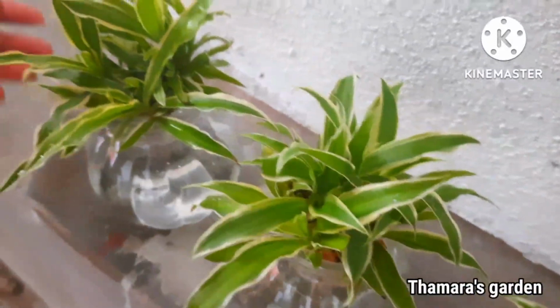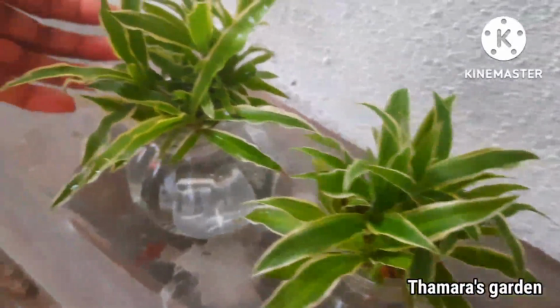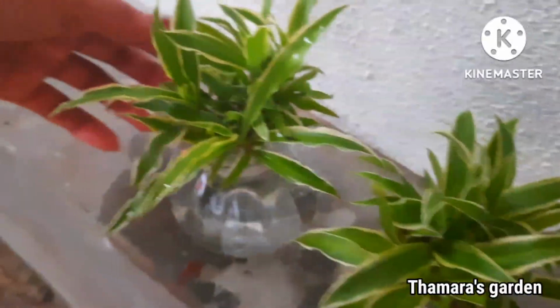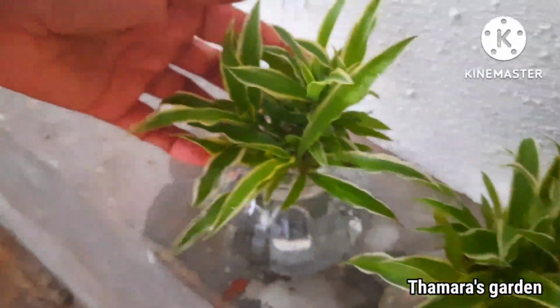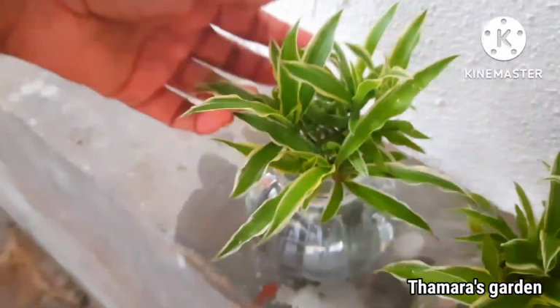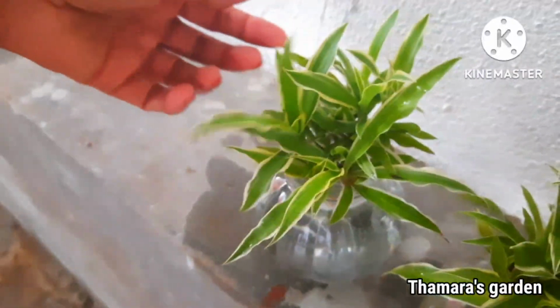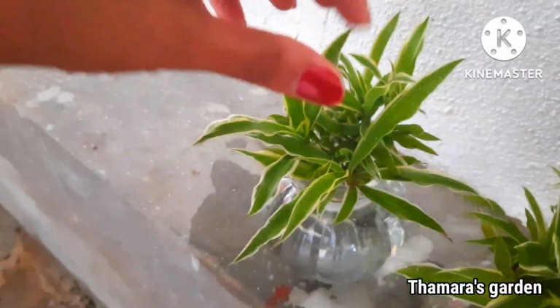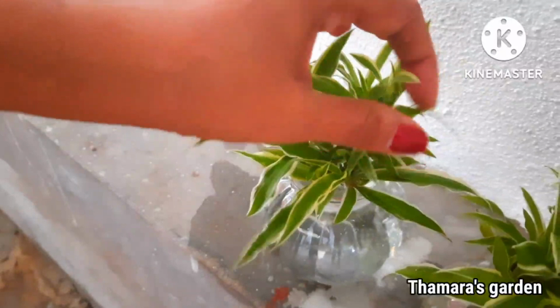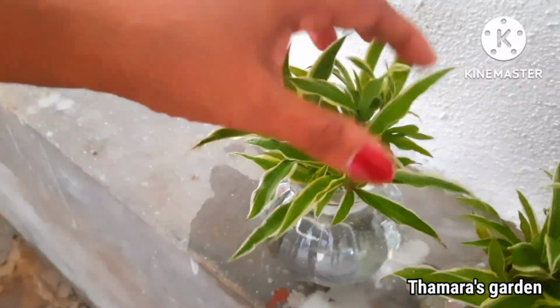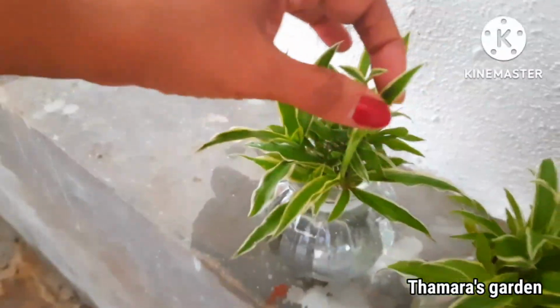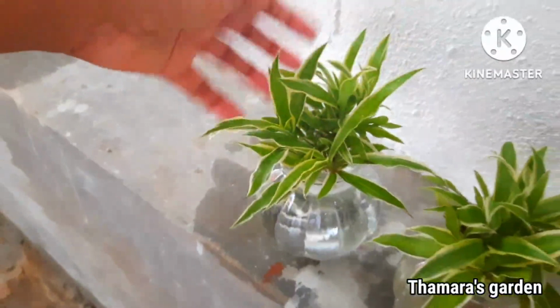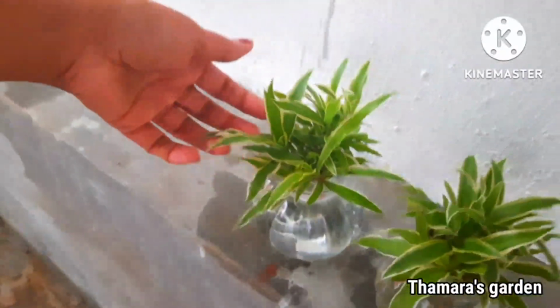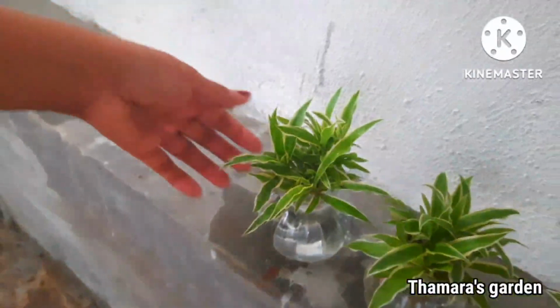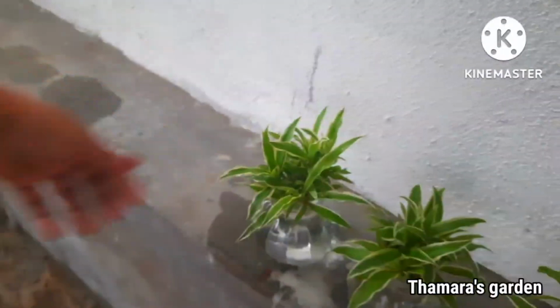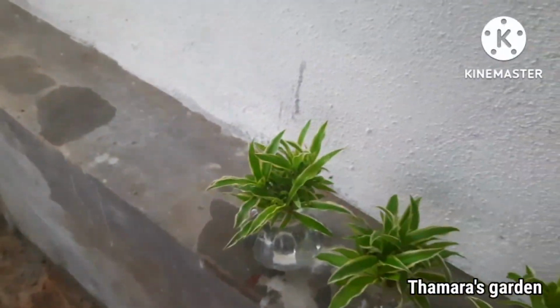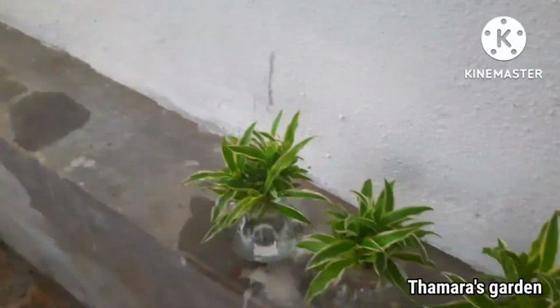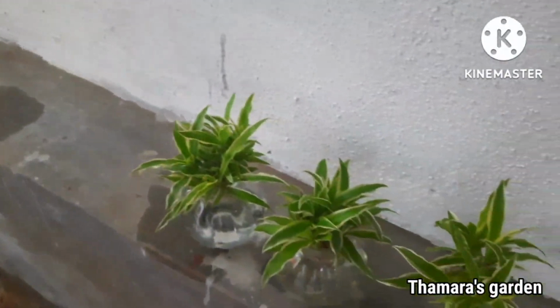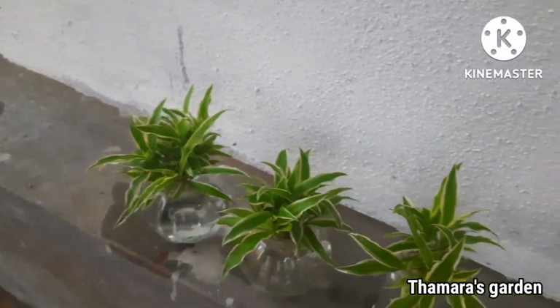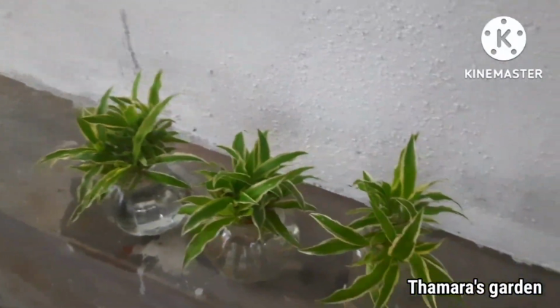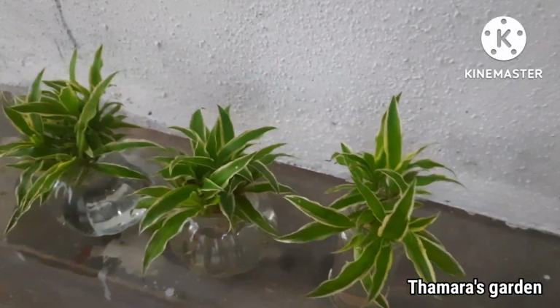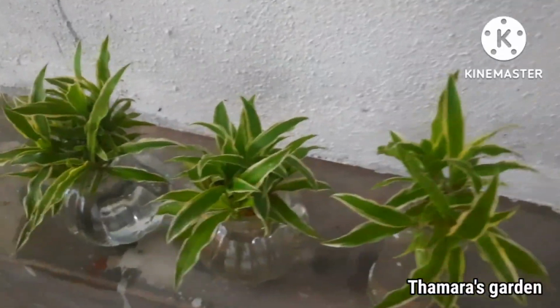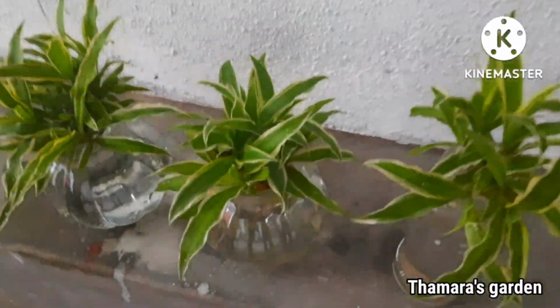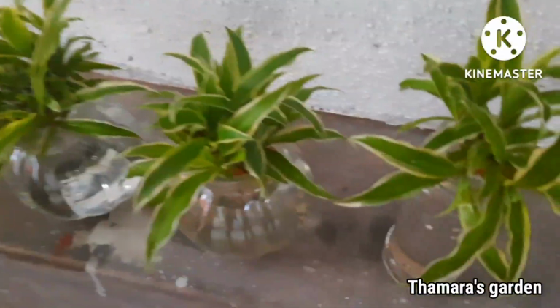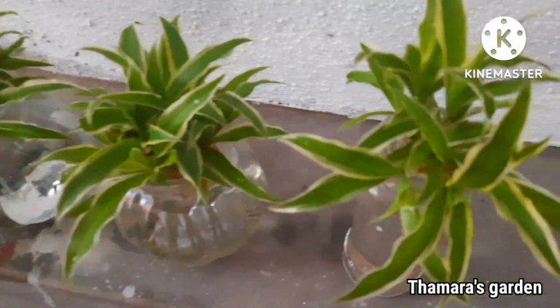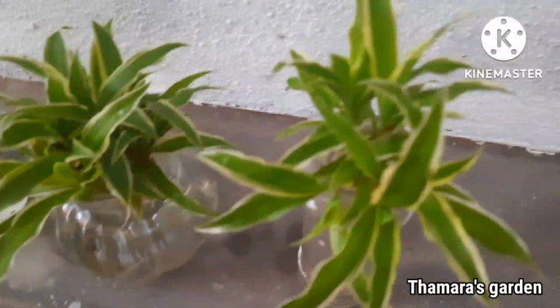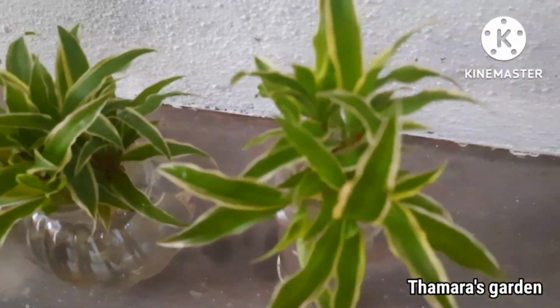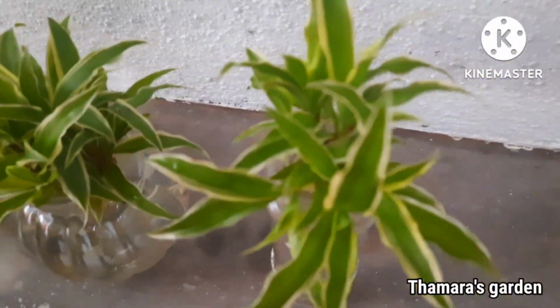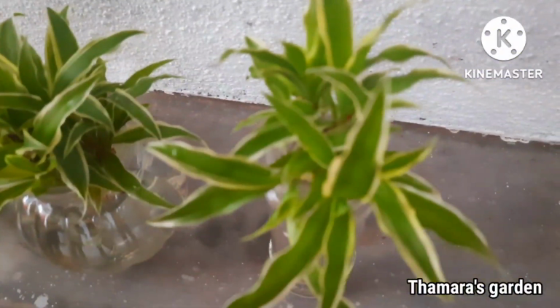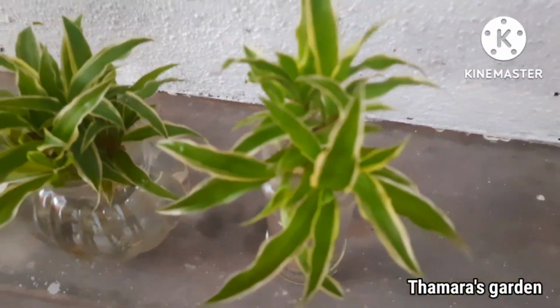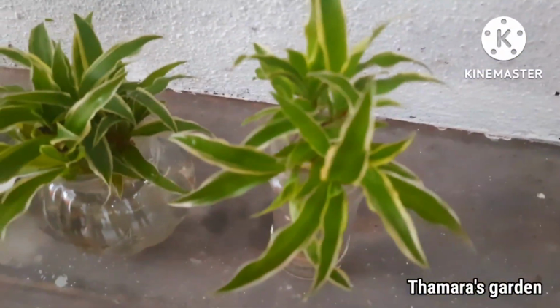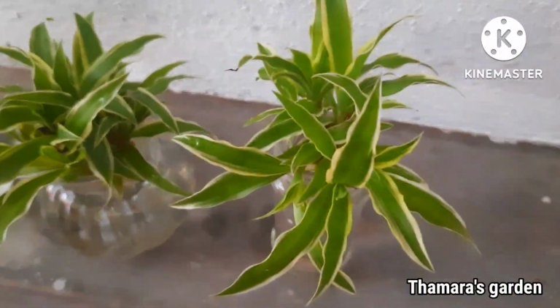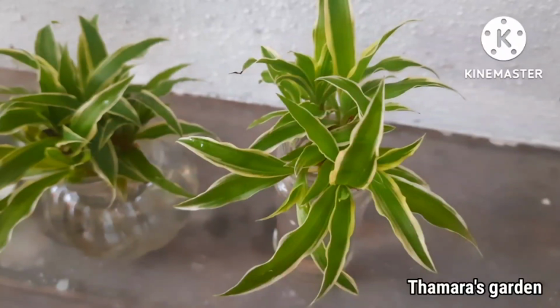This tip is highly beneficial for spider plants, and you can apply it to any other plant you have inside your home. Indoor plants need some rainwater too, so during the rainy season keep them outside for half an hour — that will be really very beneficial.